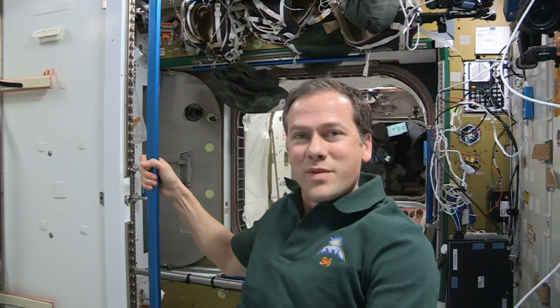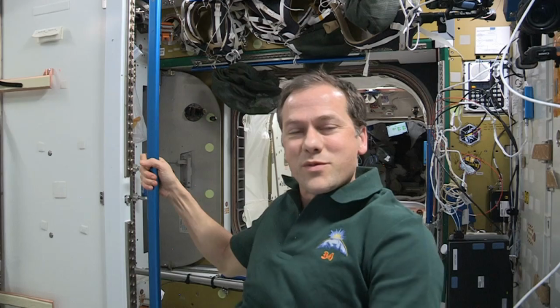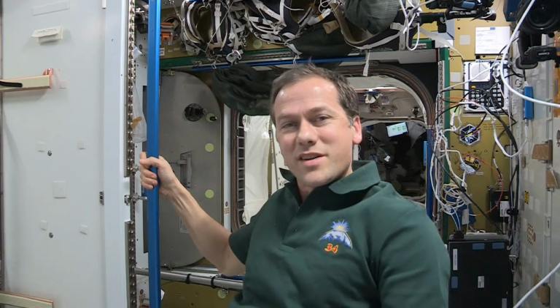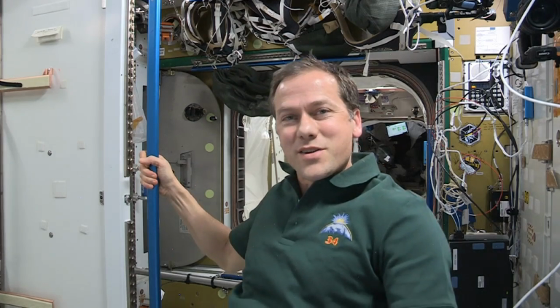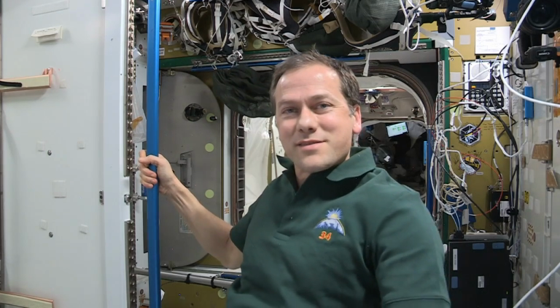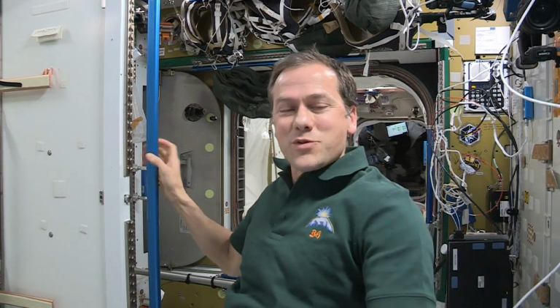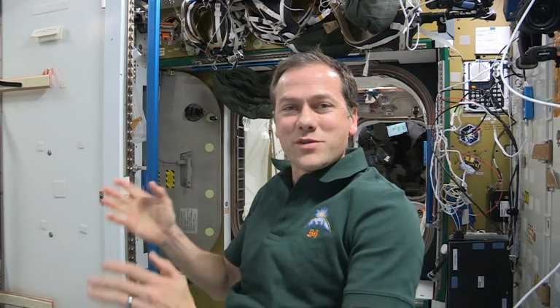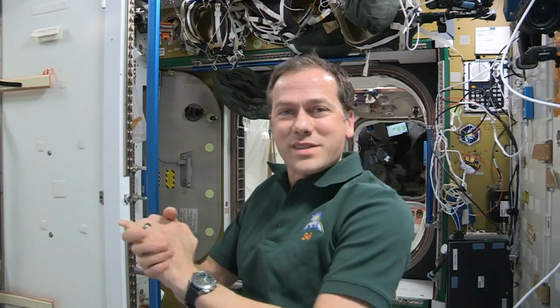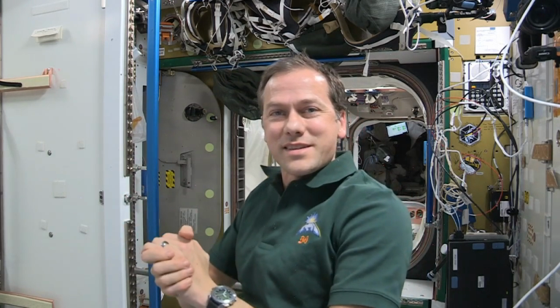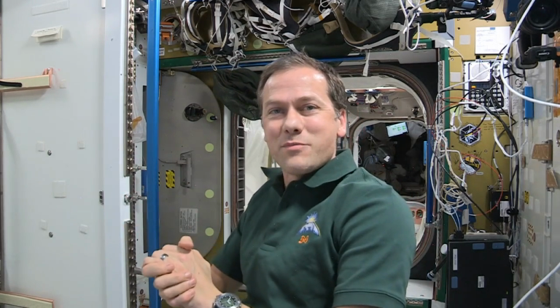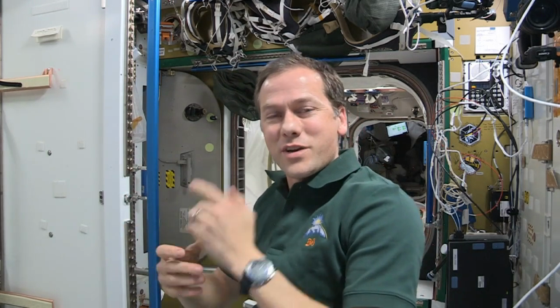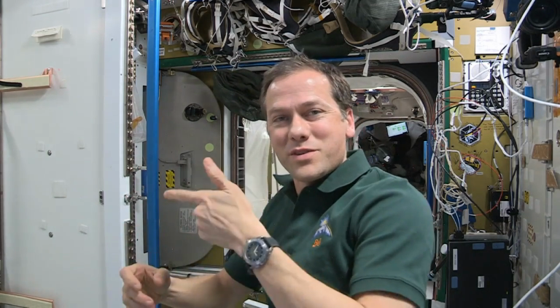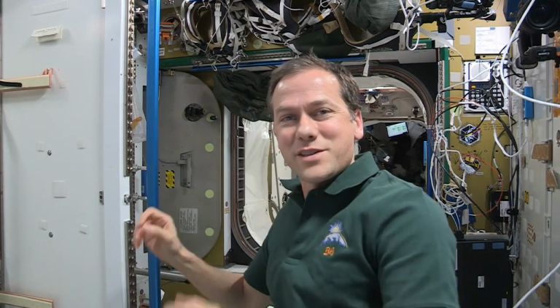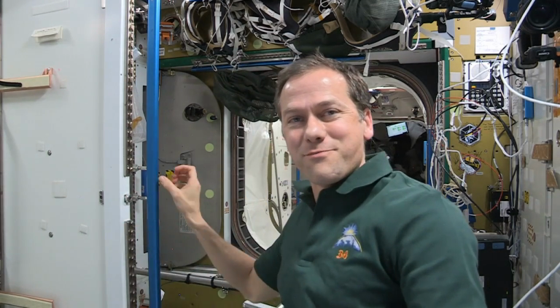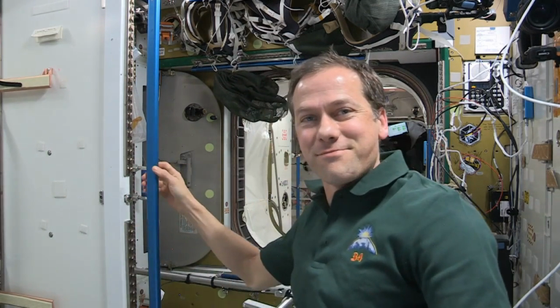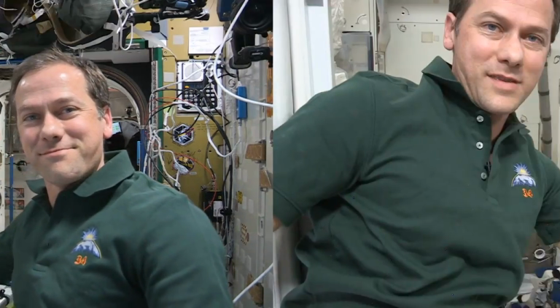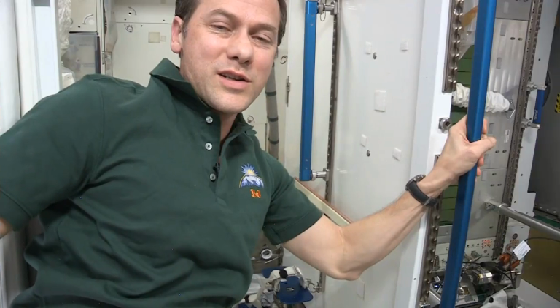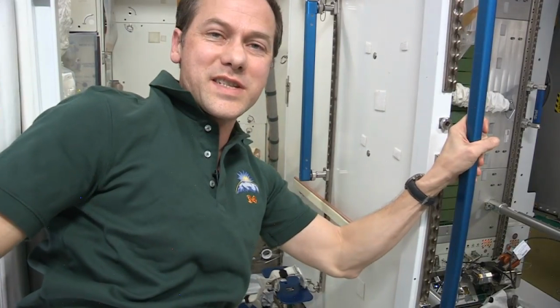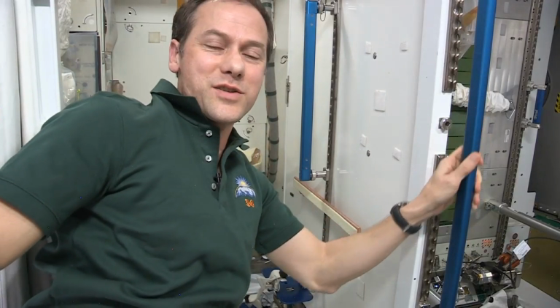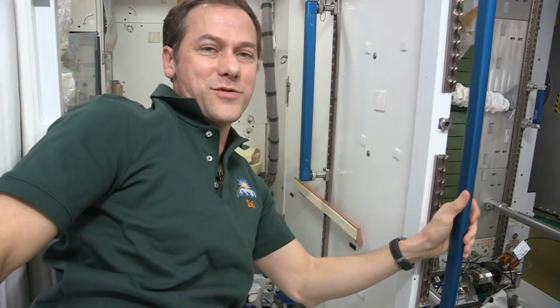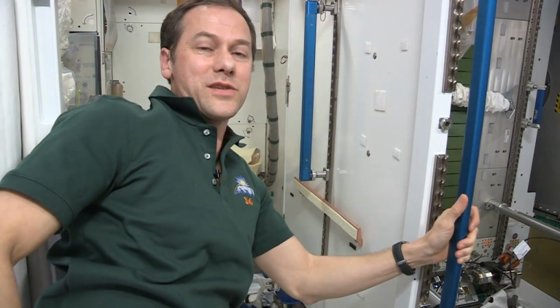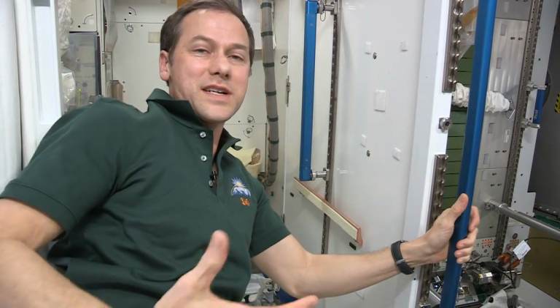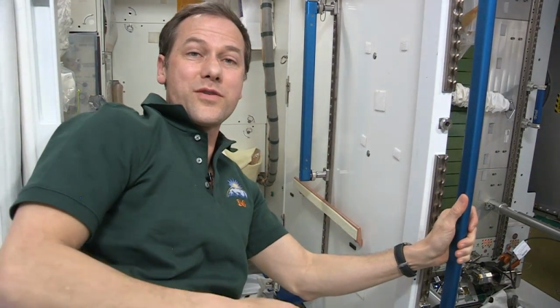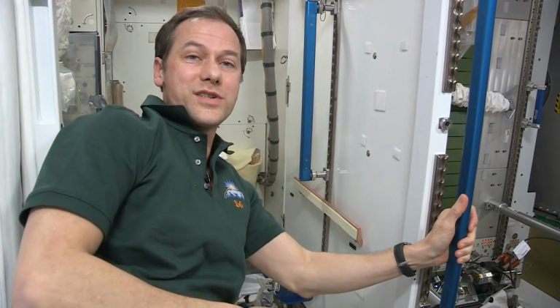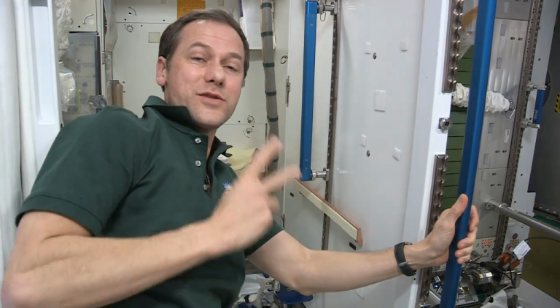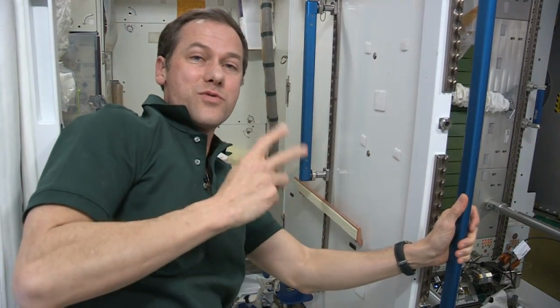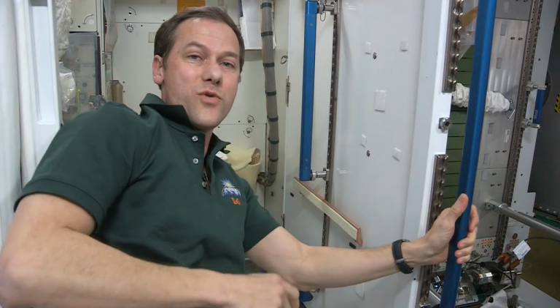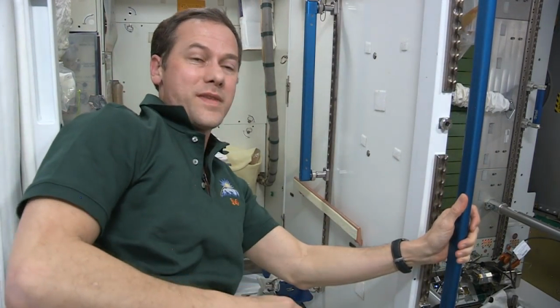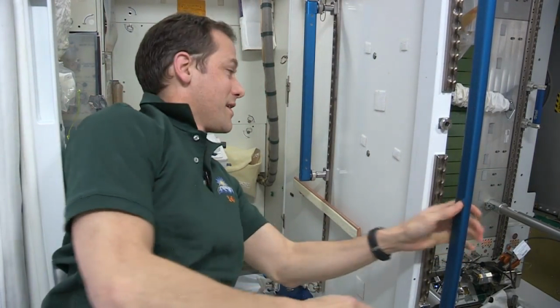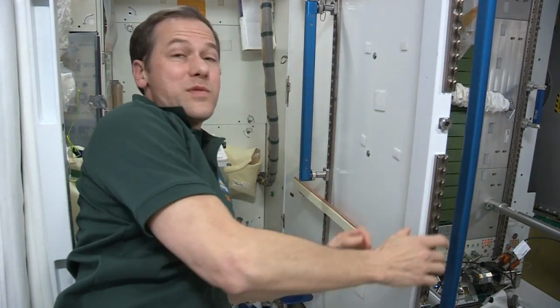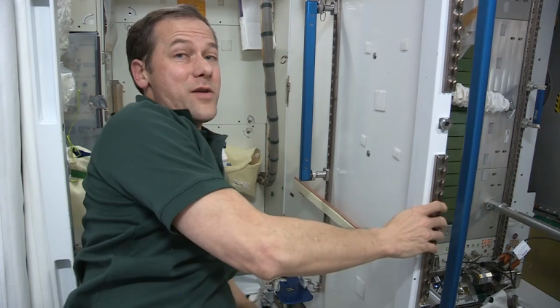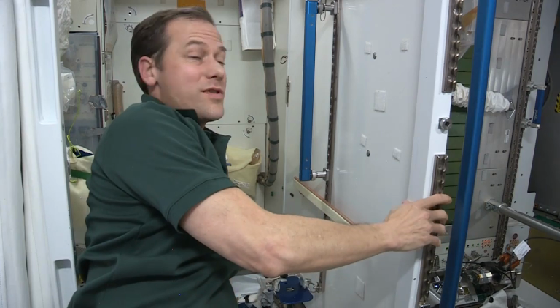But before our day starts, we do, like most folks, make a quick trip to the restroom. So here's the station restroom. It looks just like the one on the Russian side. There's two on board. Let me show you how it works.